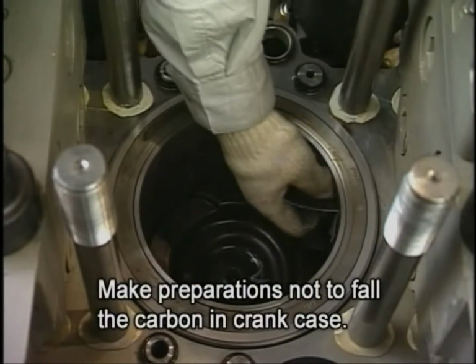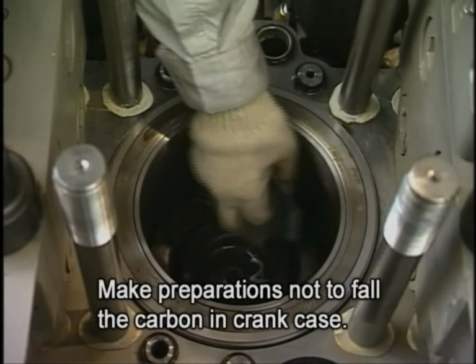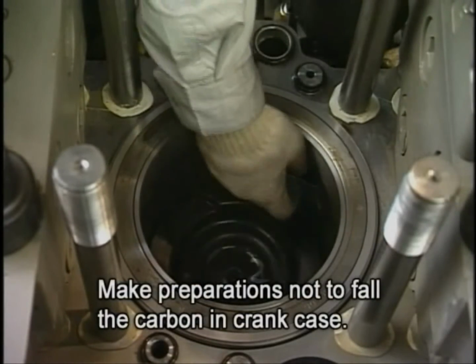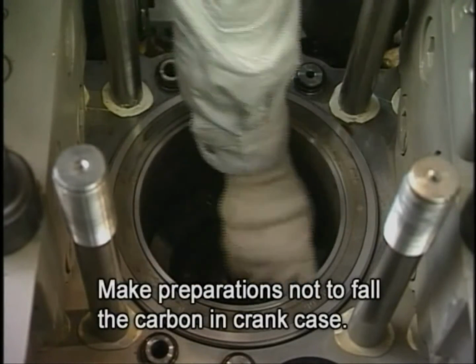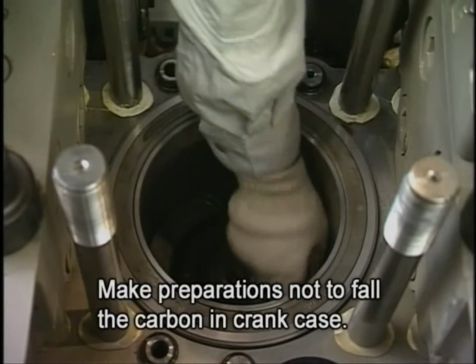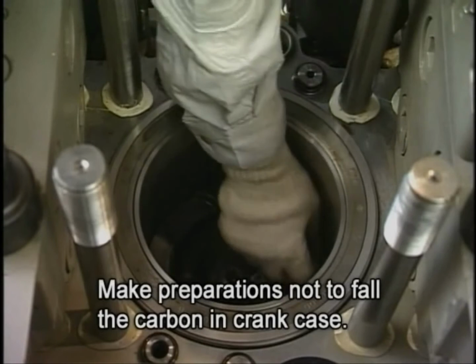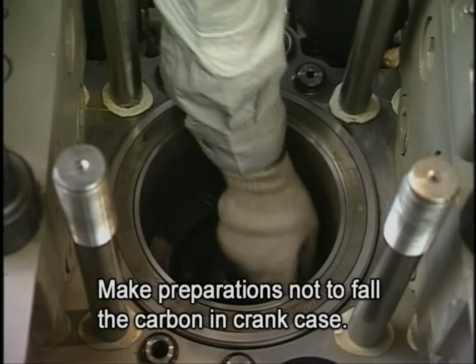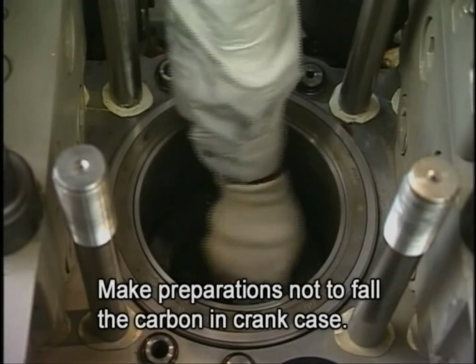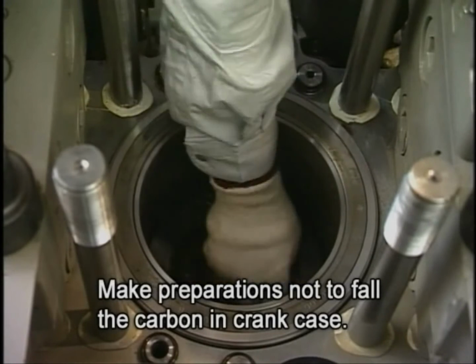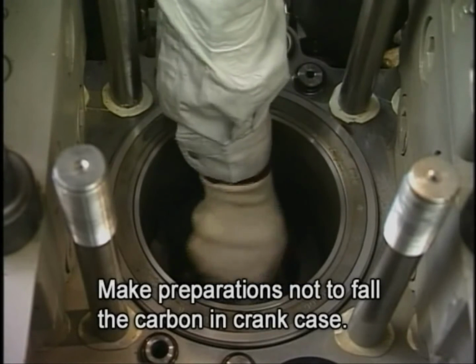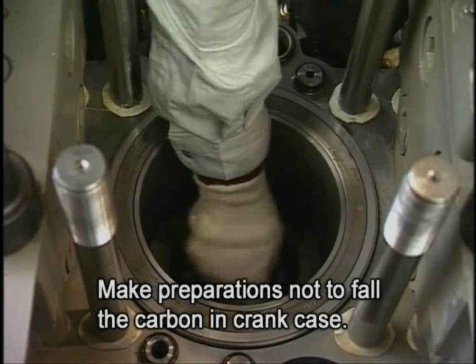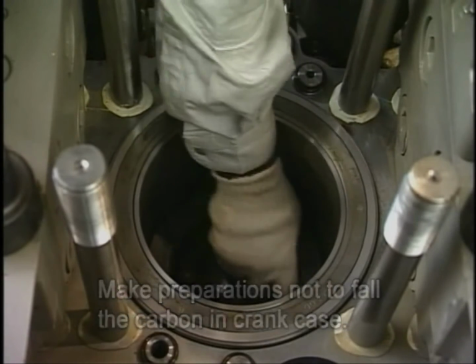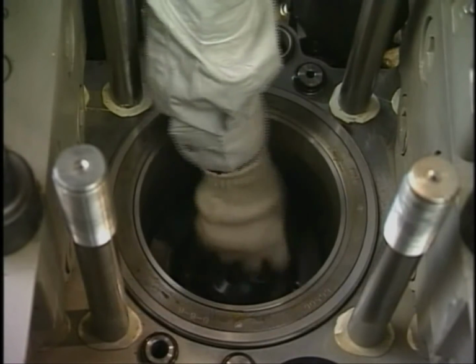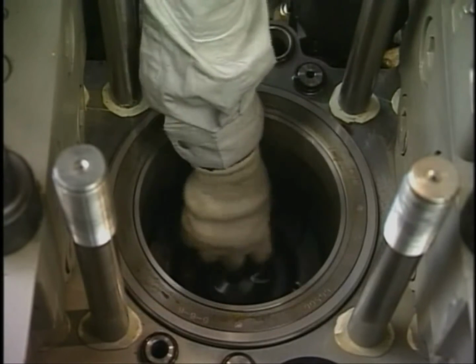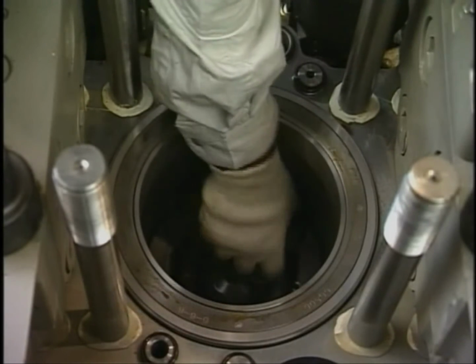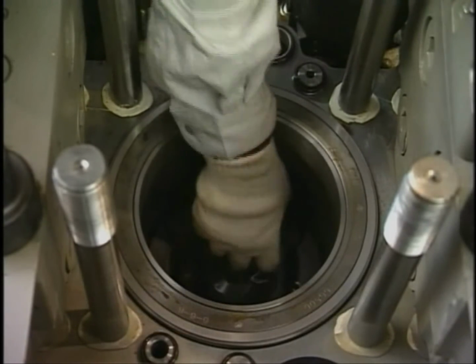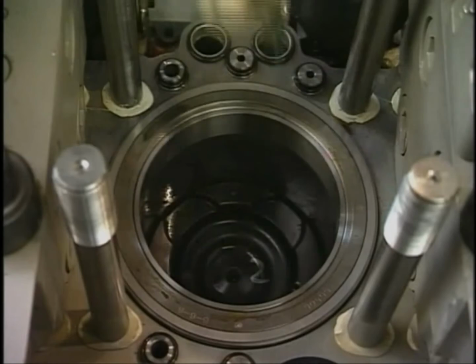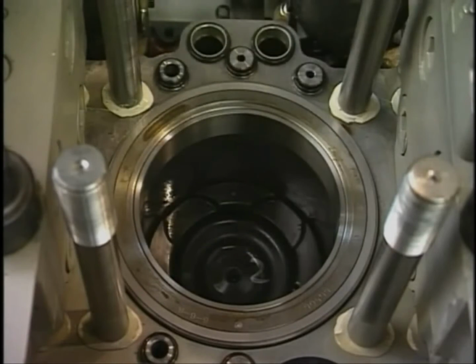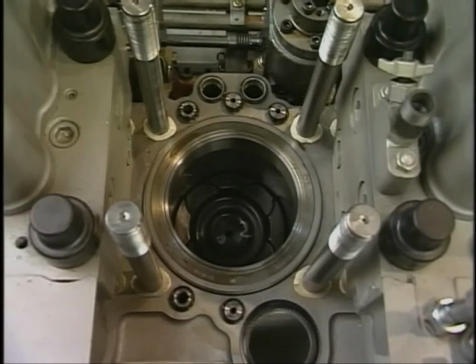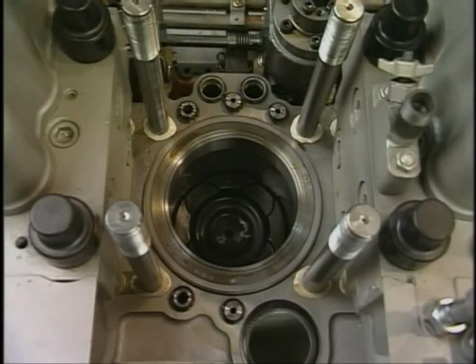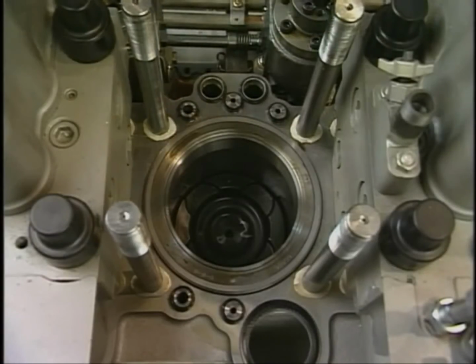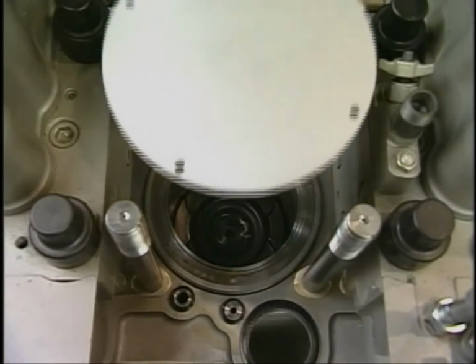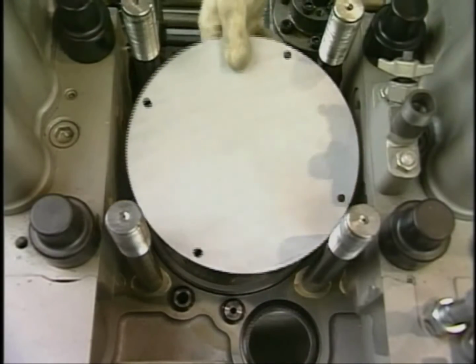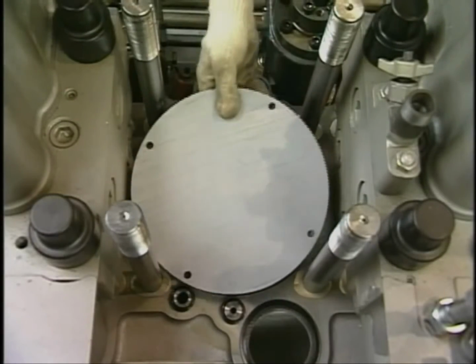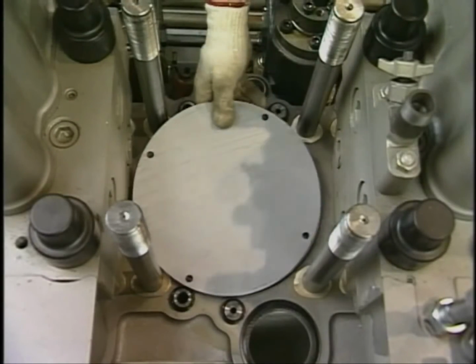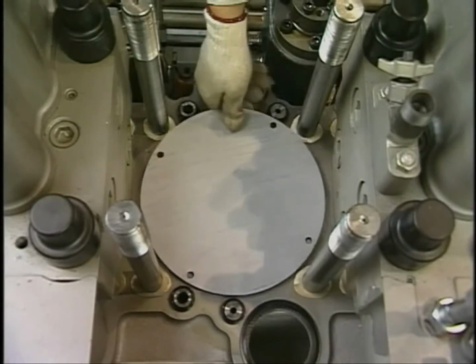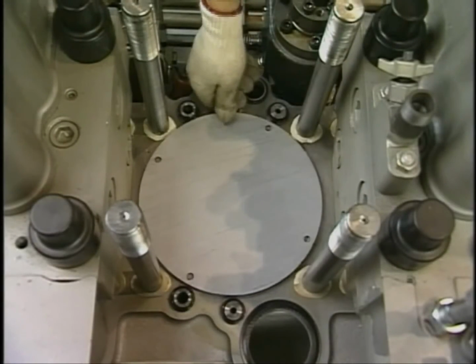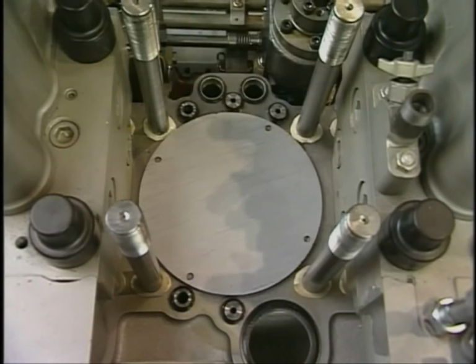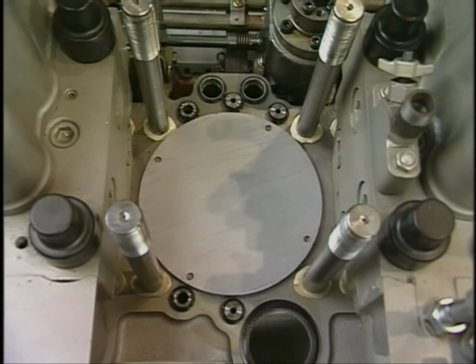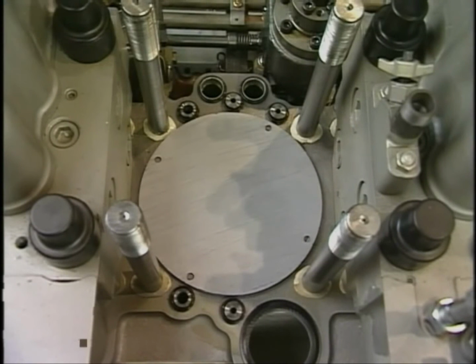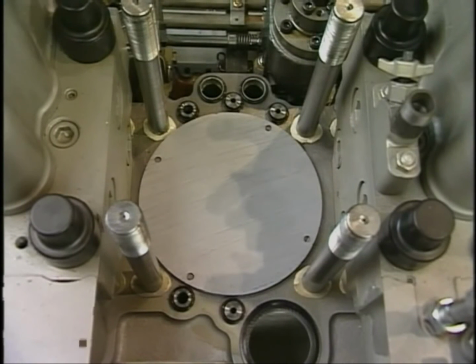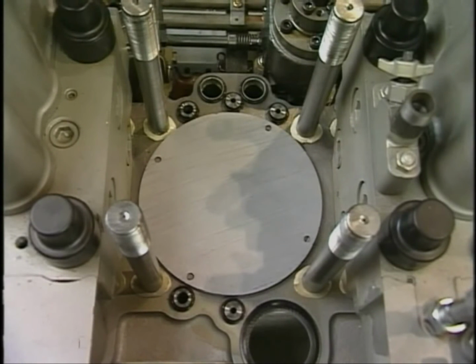Clean the cylinder liner or the top of the piston with the descaling agent. After cleaning, check that there is no corrosion or scratches in the cylinder, and then cover the cylinder so as to not allow dust and foreign matter to enter it.